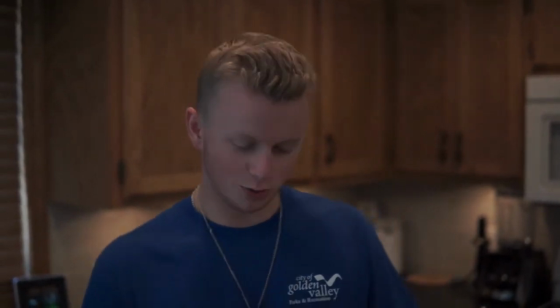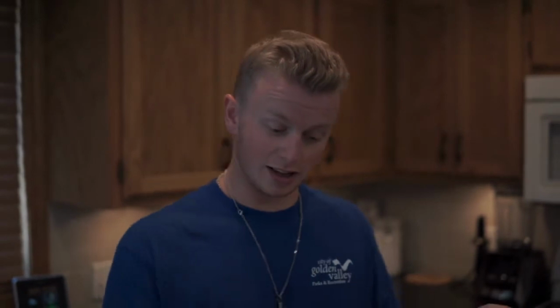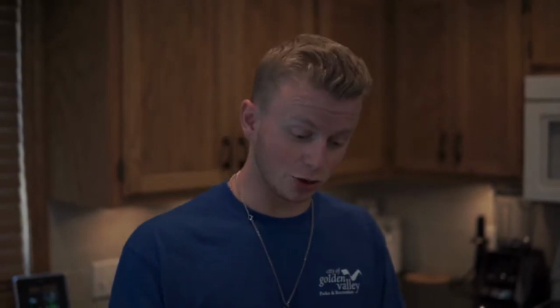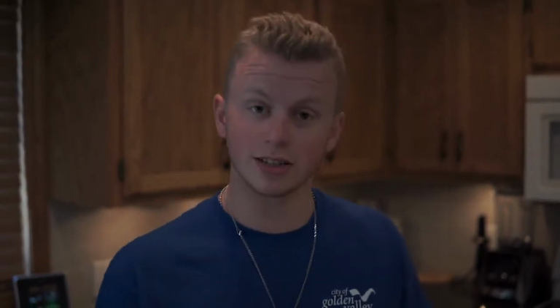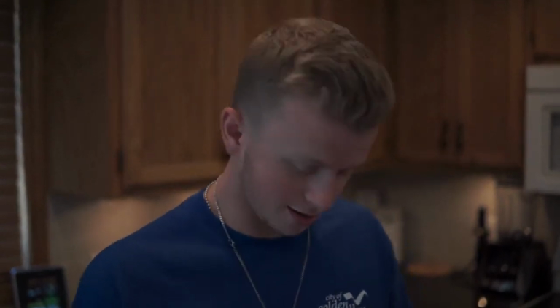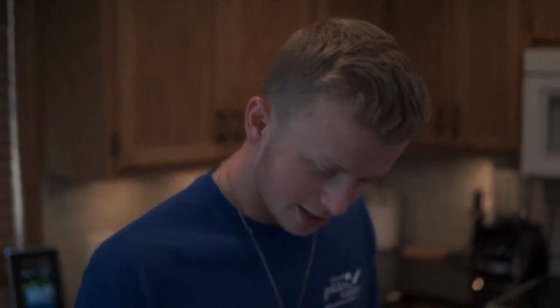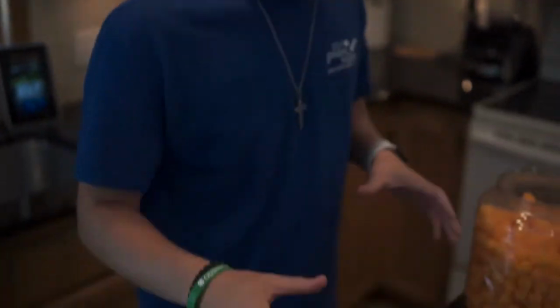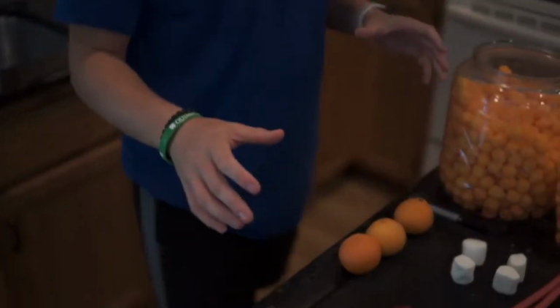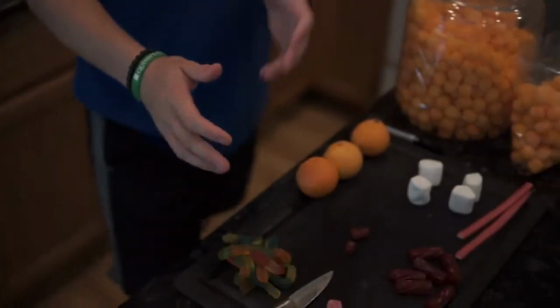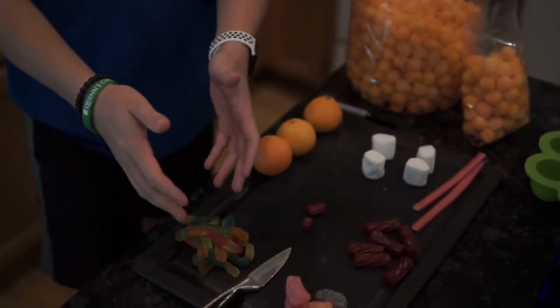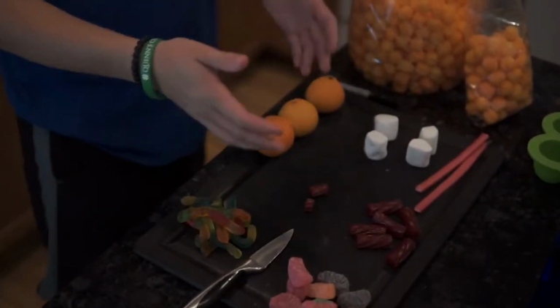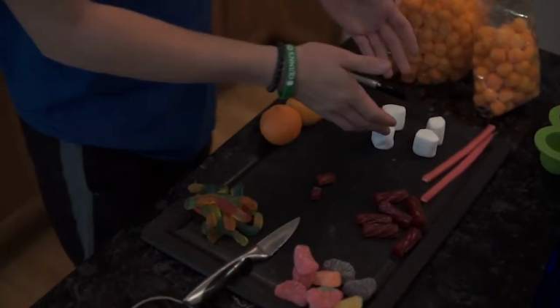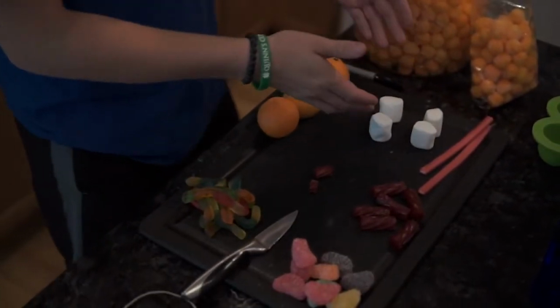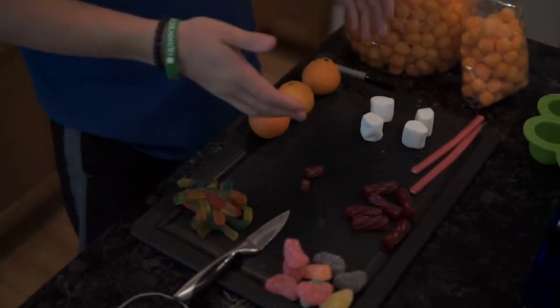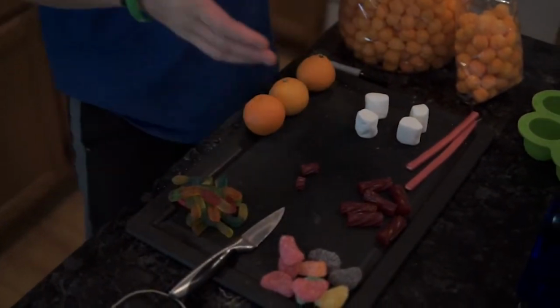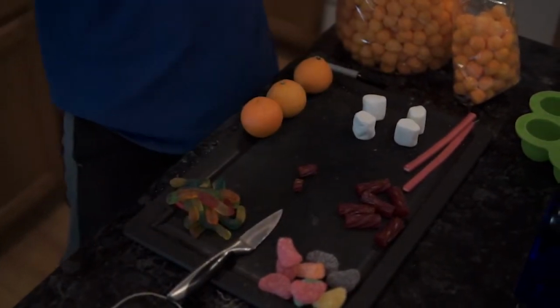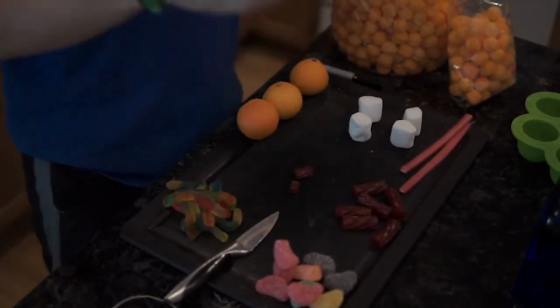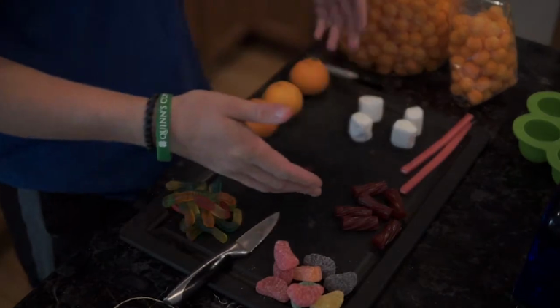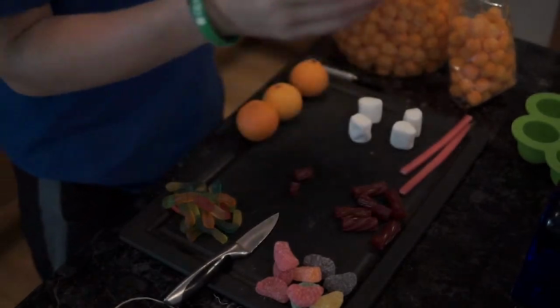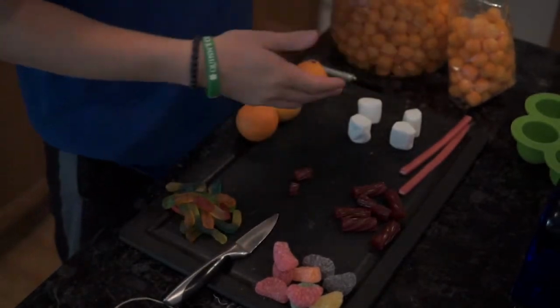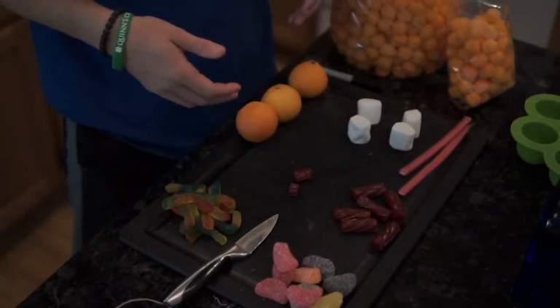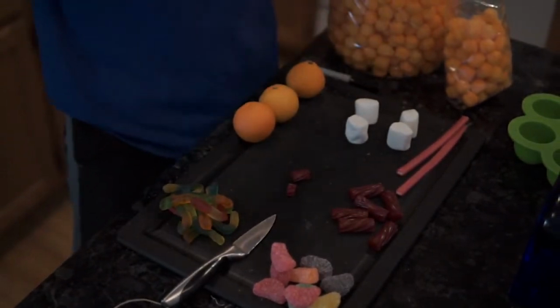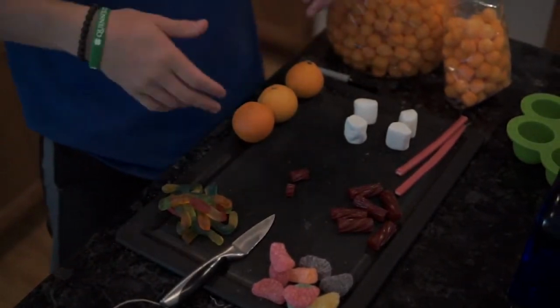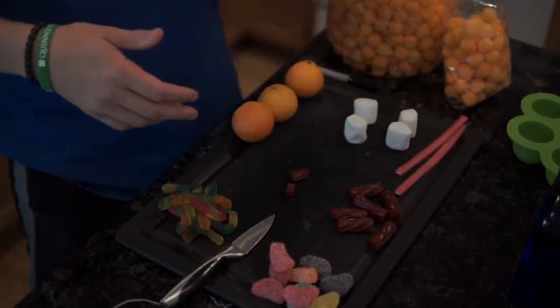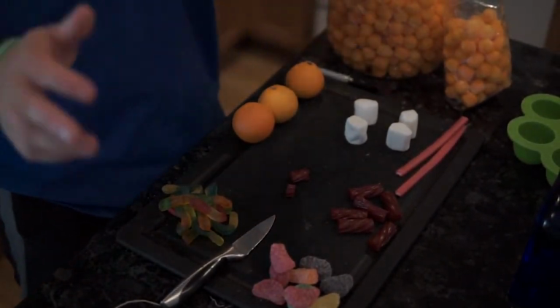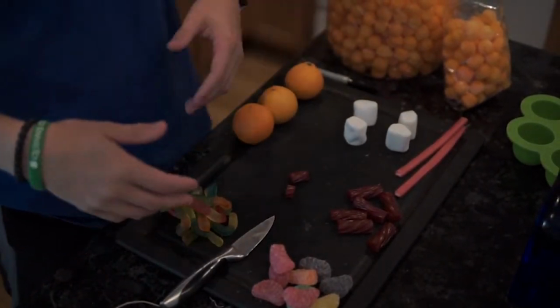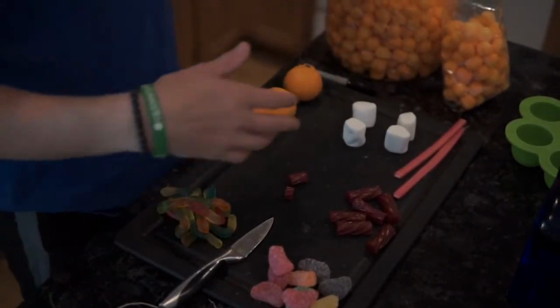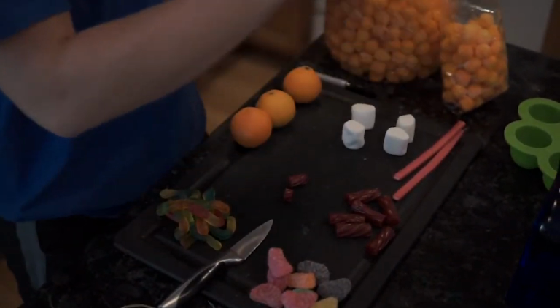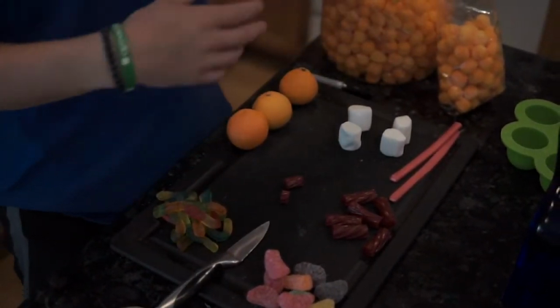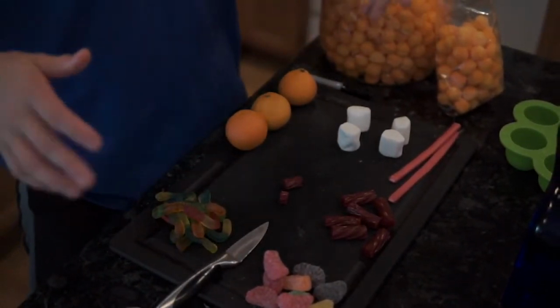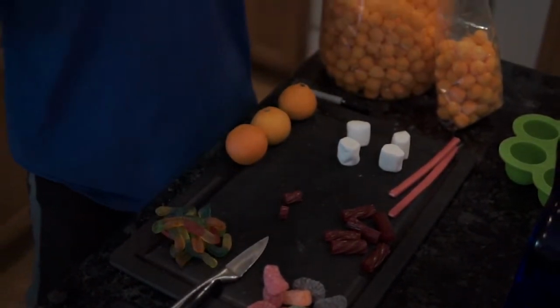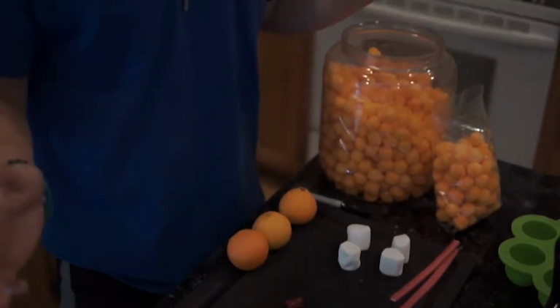We've got a lot of ingredients here. We've got gummy worms, we've got marshmallows, we've got licorice, we've got sweet tart ropes, we've got mandarin oranges, we've got fruit wedges, cheese puffs — you name it, we got it.